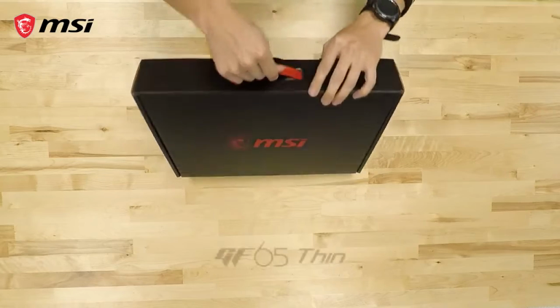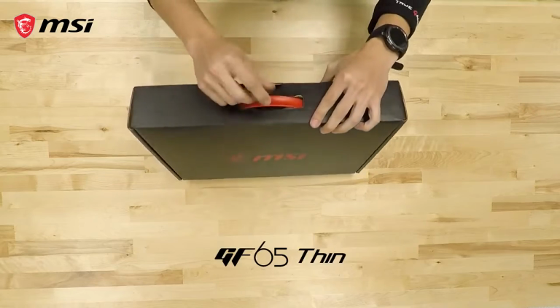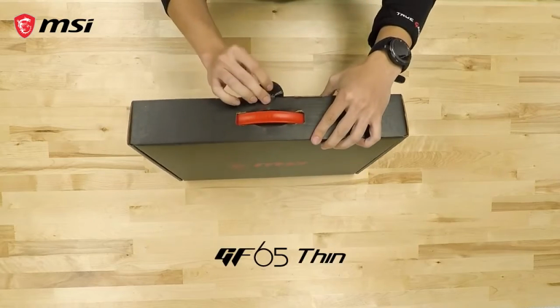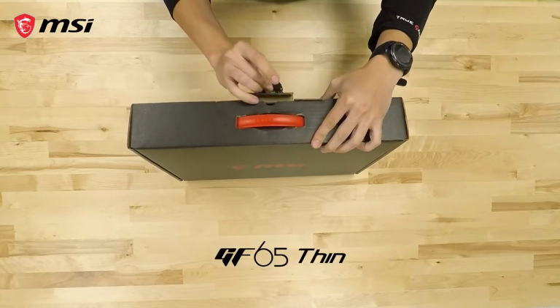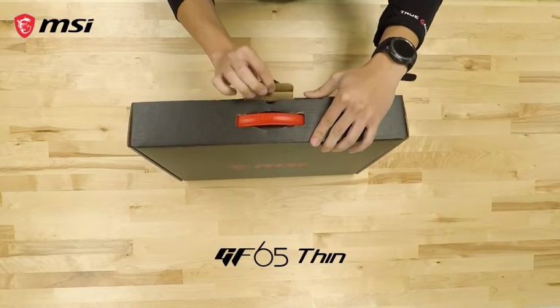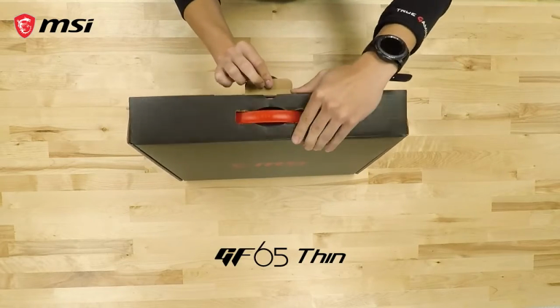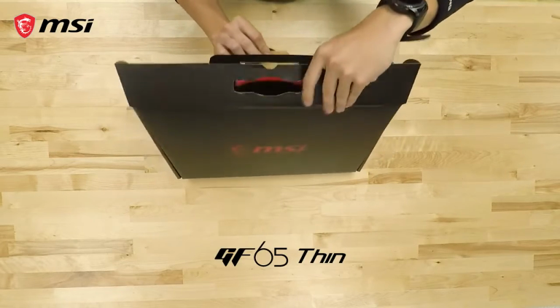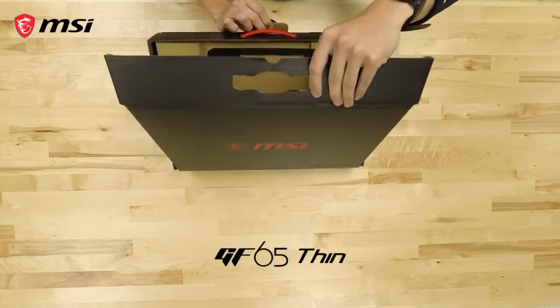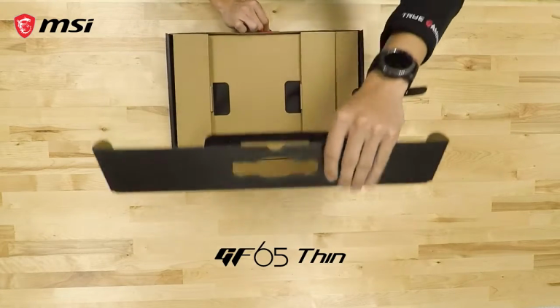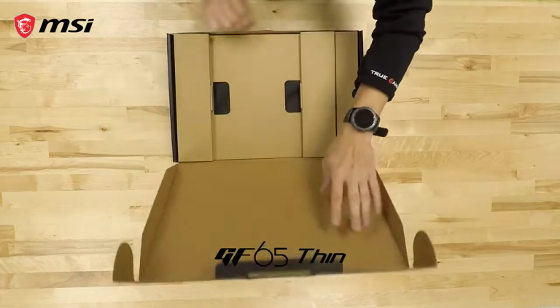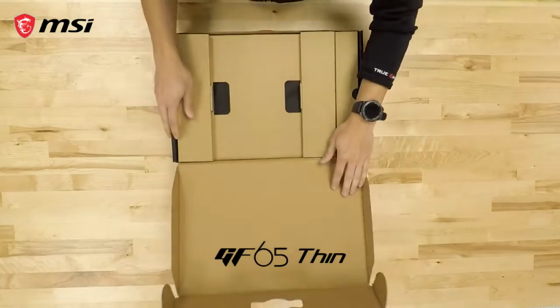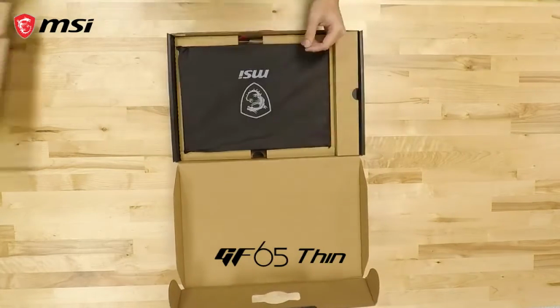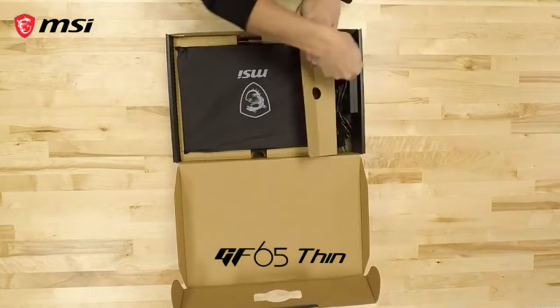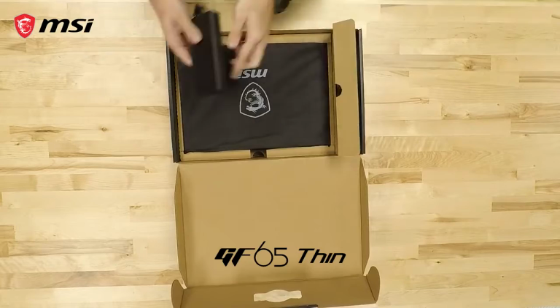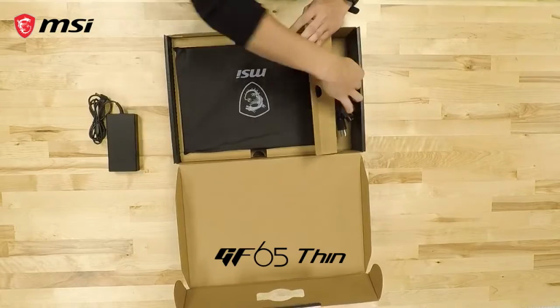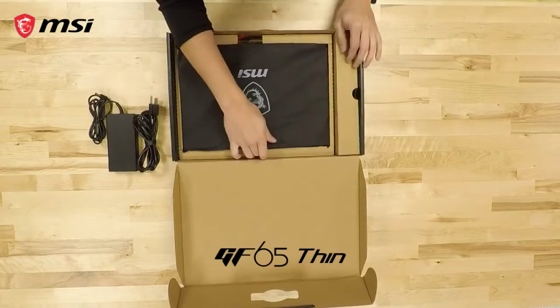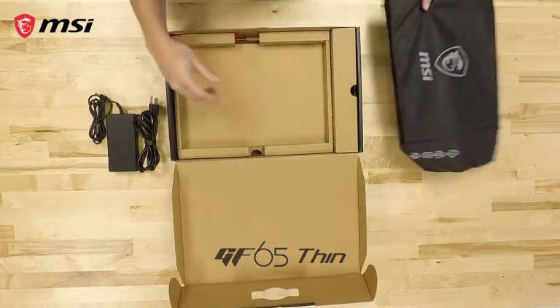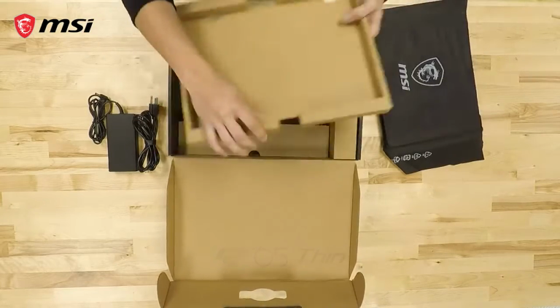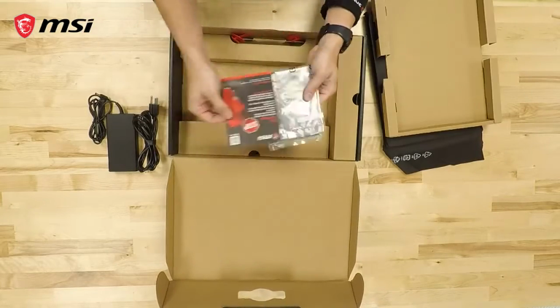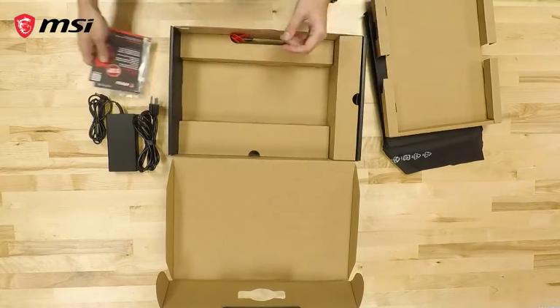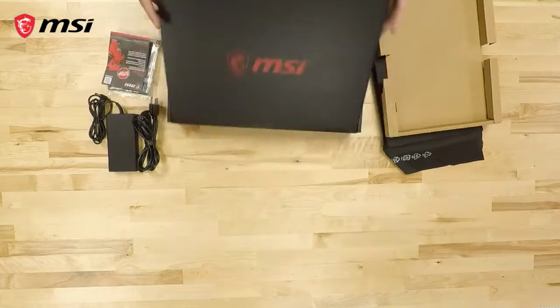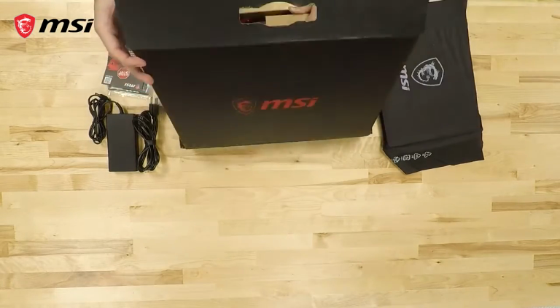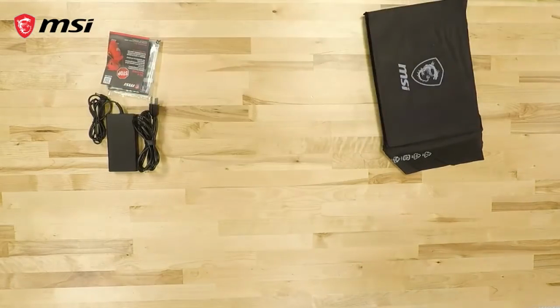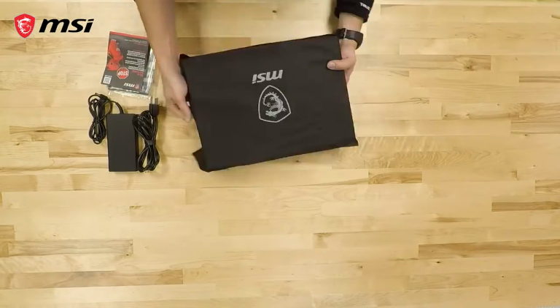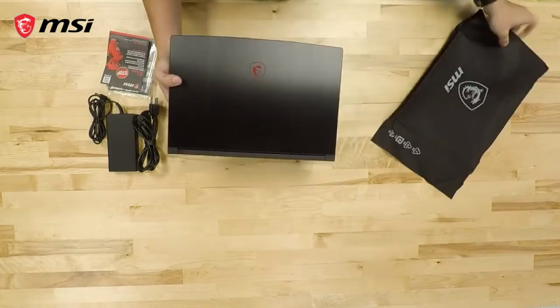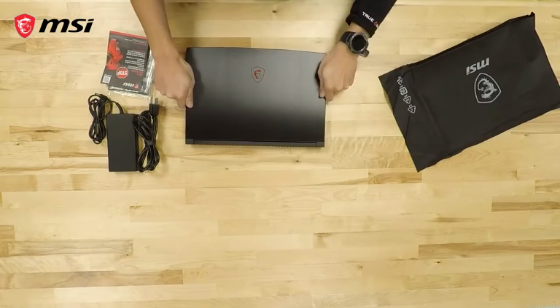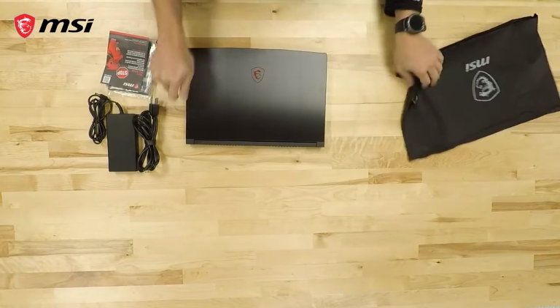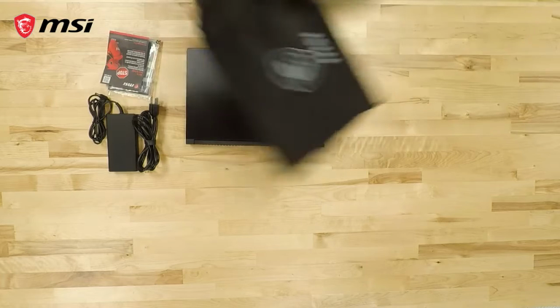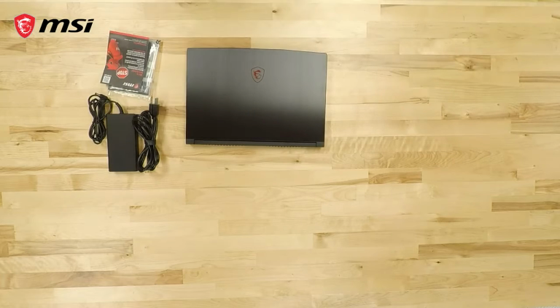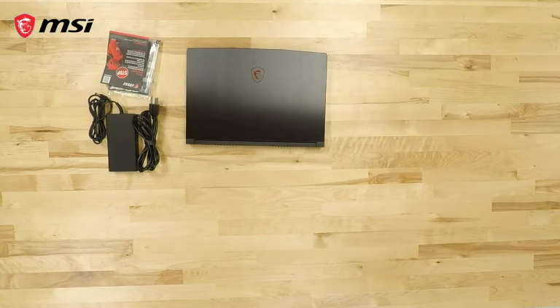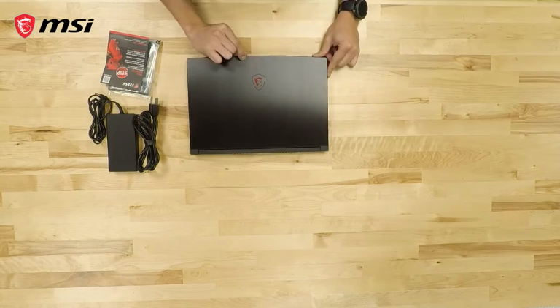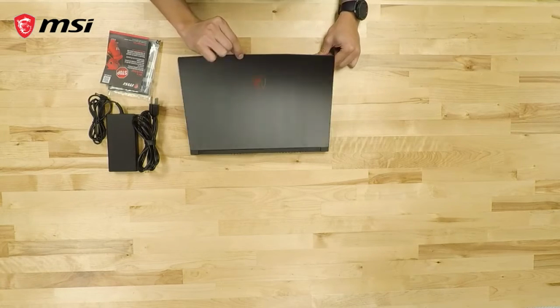The GF65 Thin is here, bringing great gaming performance in a light and compact package. Included in the GF65 Thin box are accessories such as the AC power adapter and cord, warranty registration card, and user guide, and of course, the laptop itself.